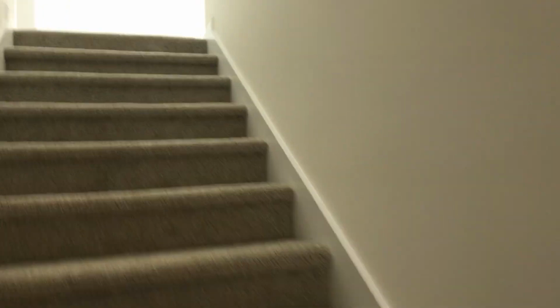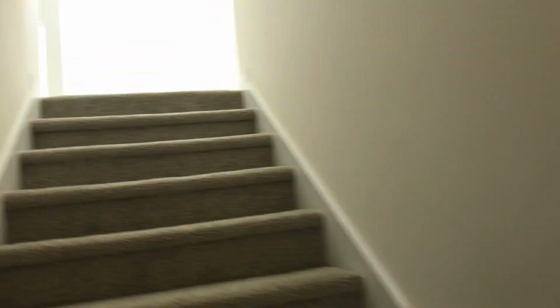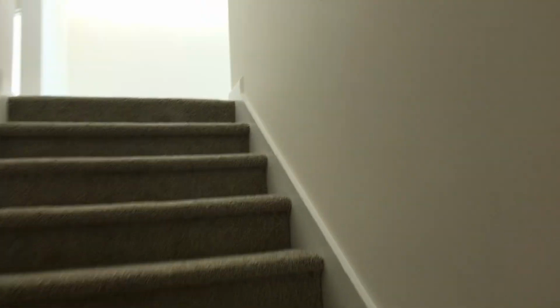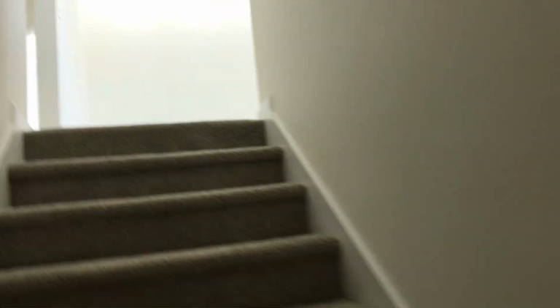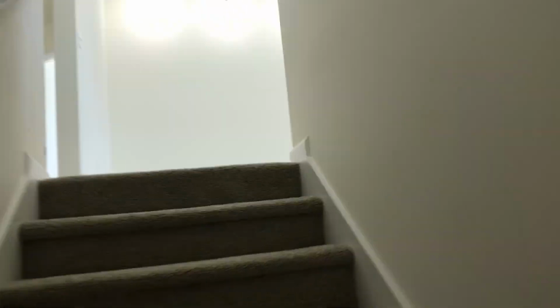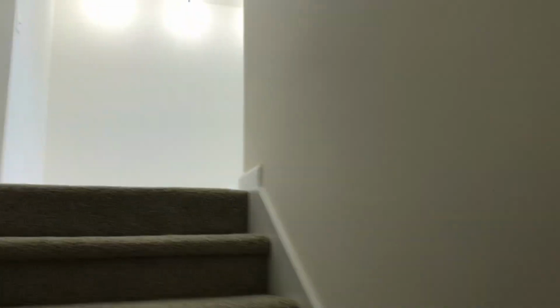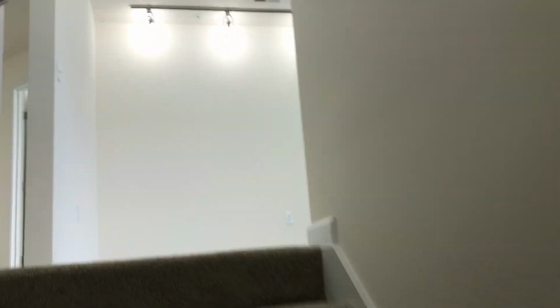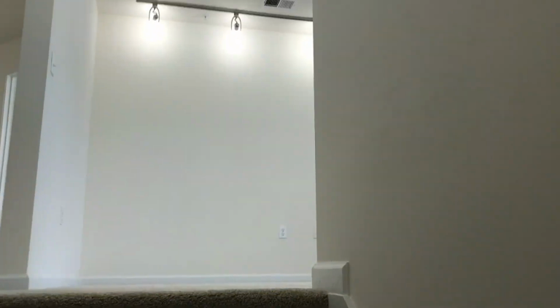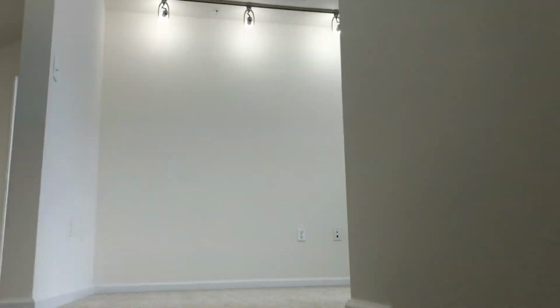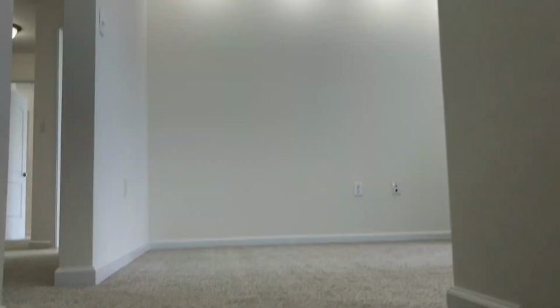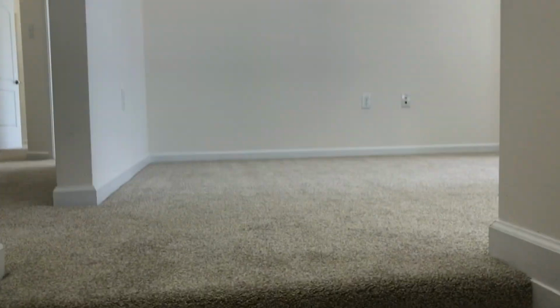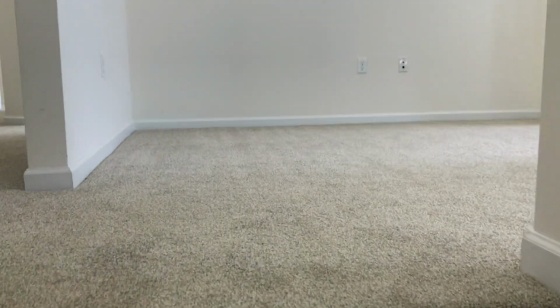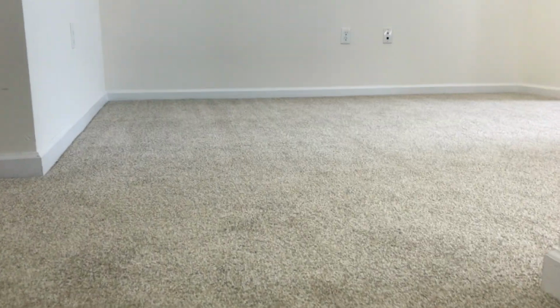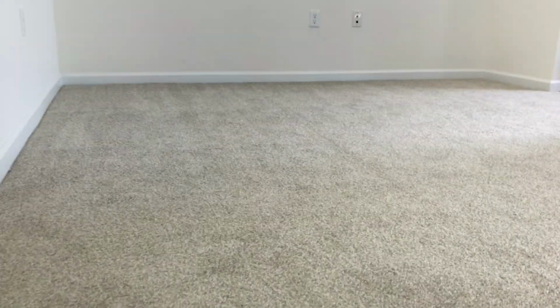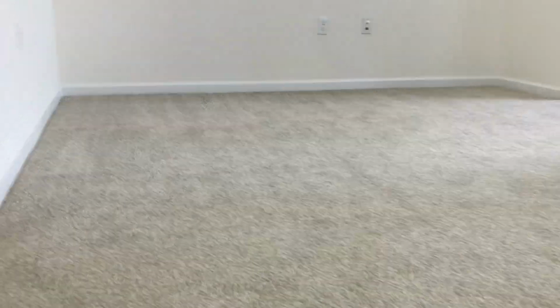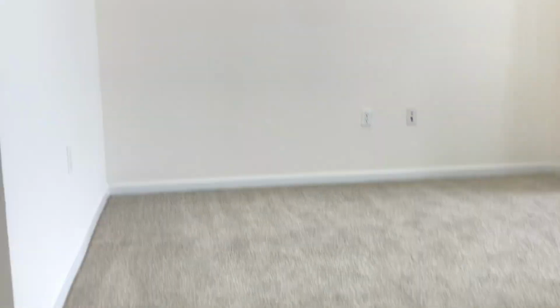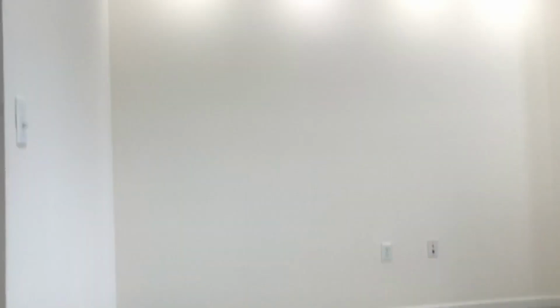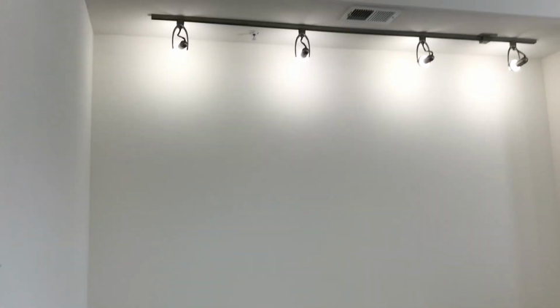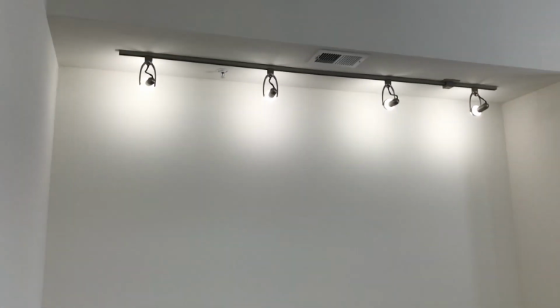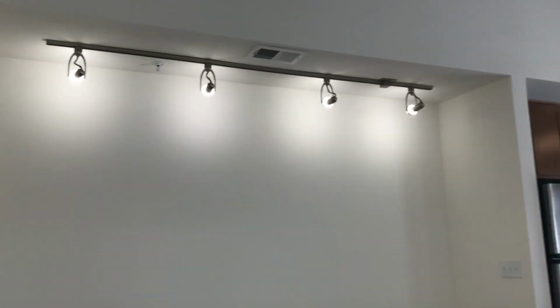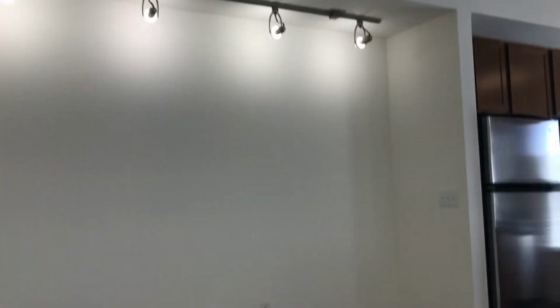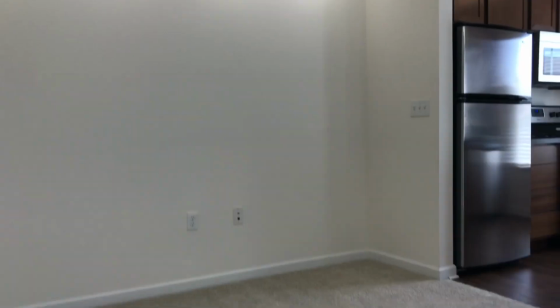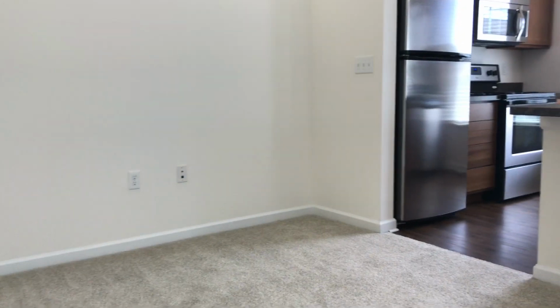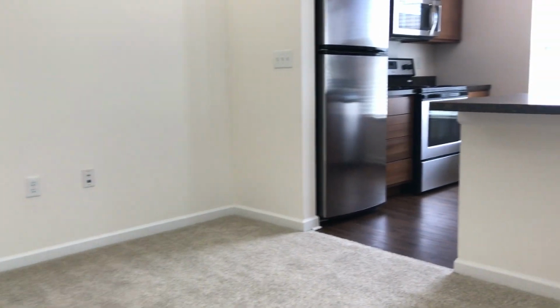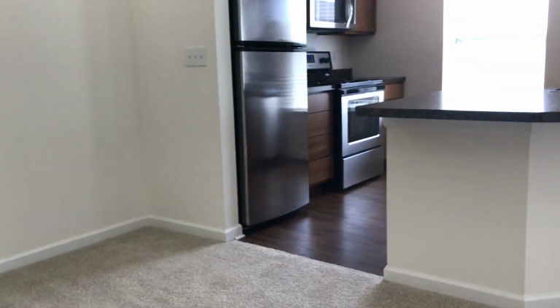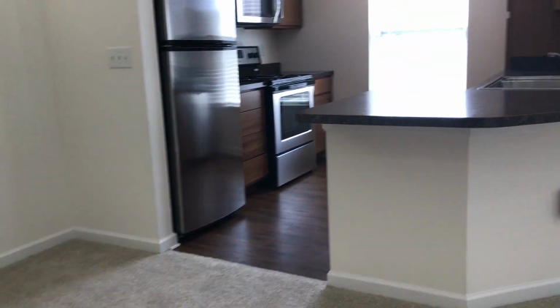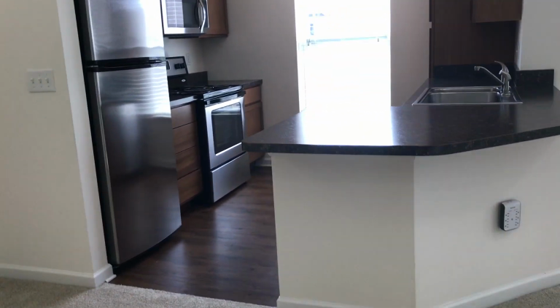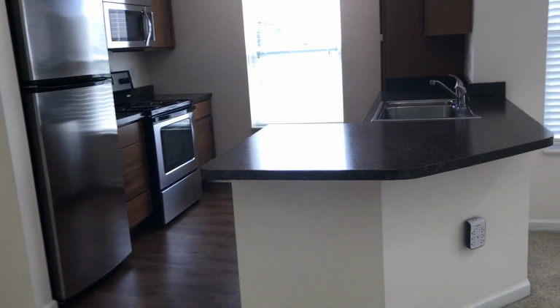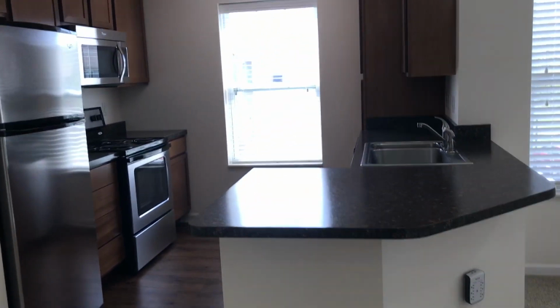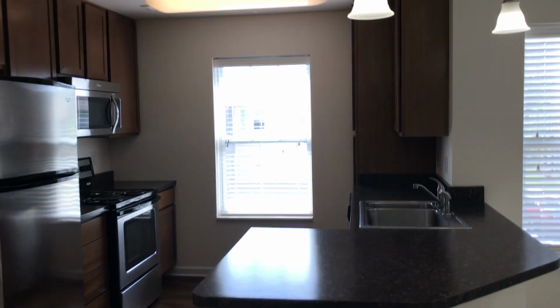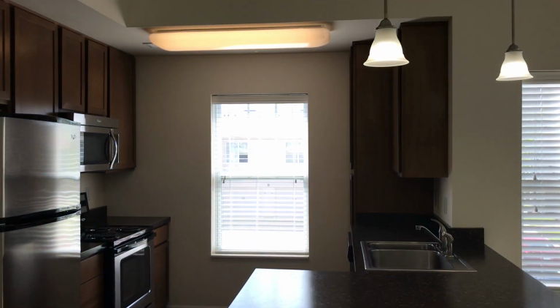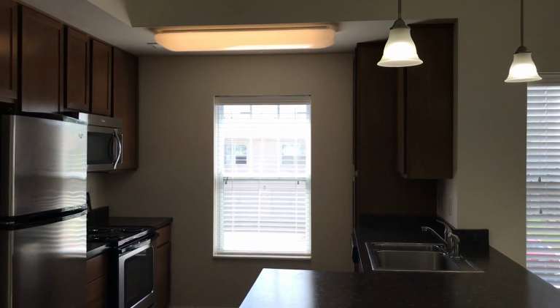It's a really large floor plan — trying to get through it as quickly as possible. As soon as you come upstairs you have your dining area with track lighting, kitchen, open concept.